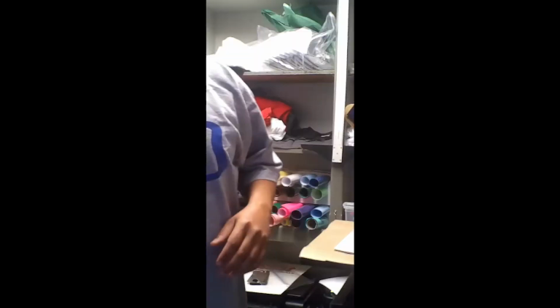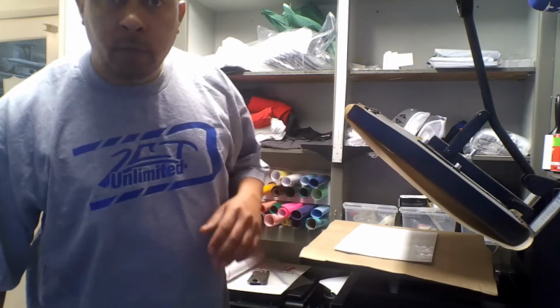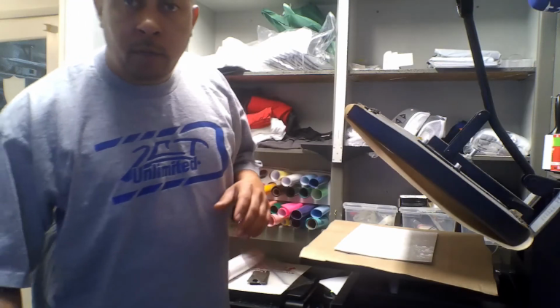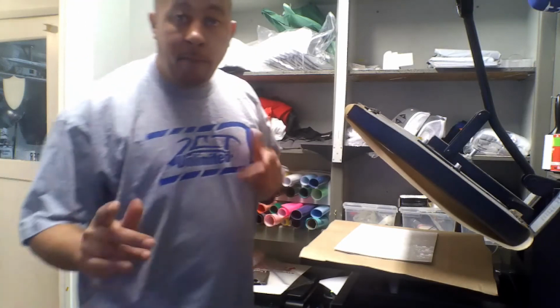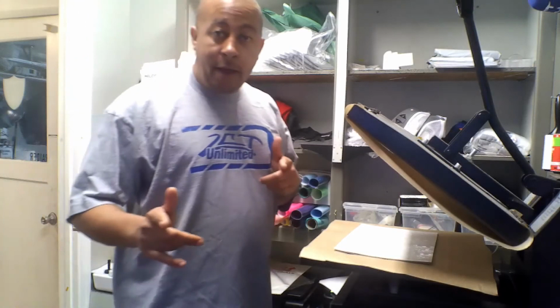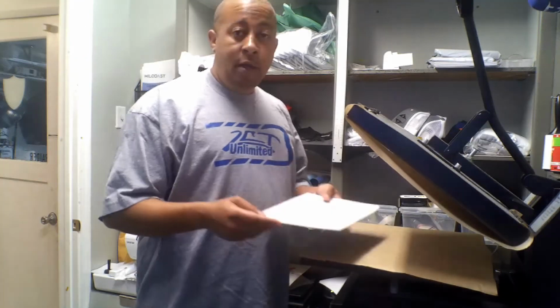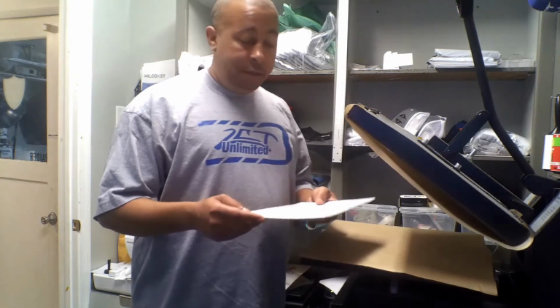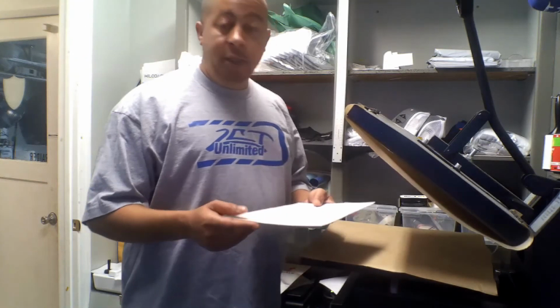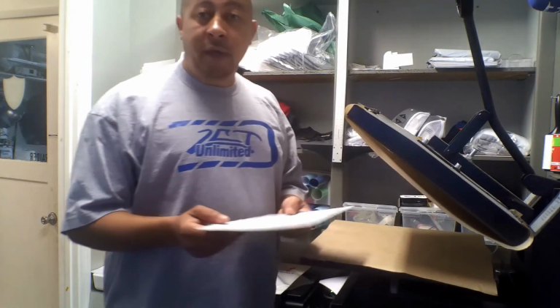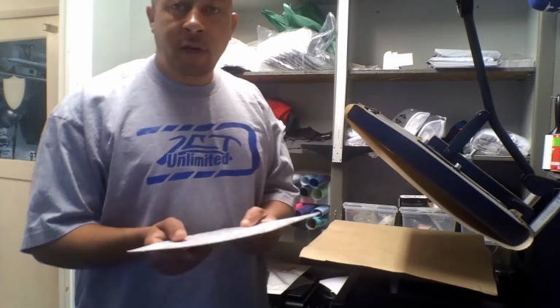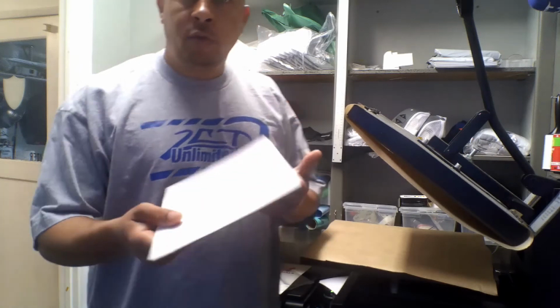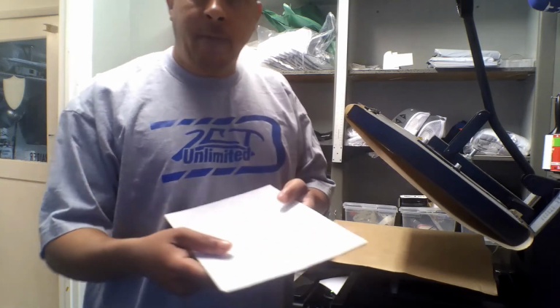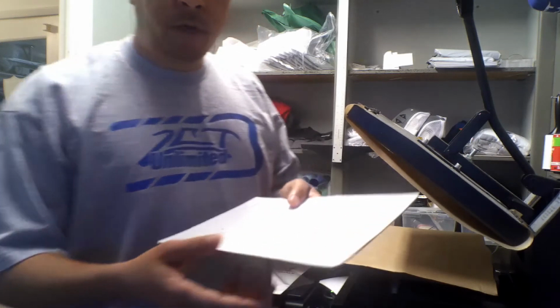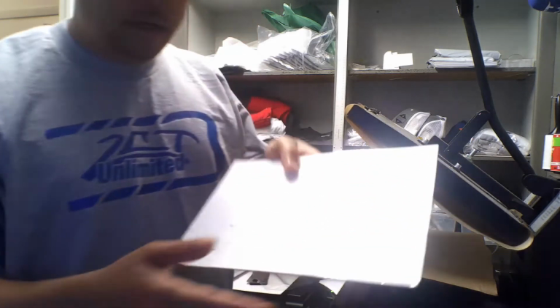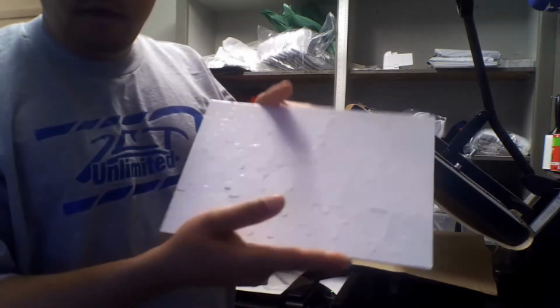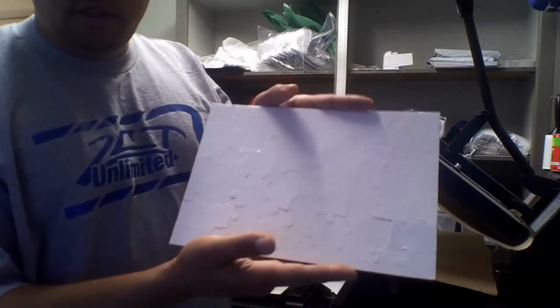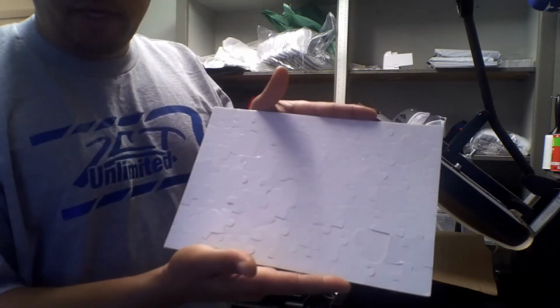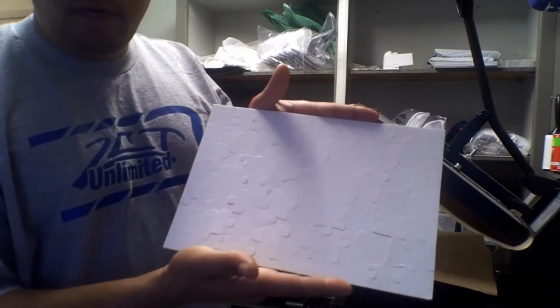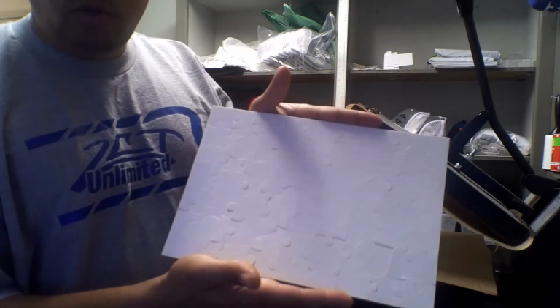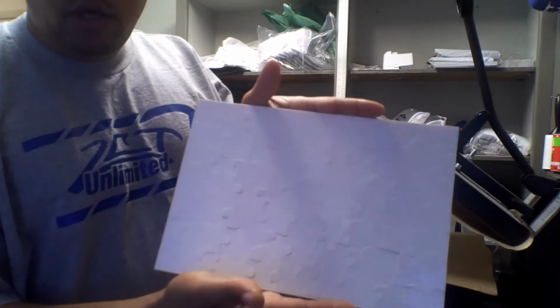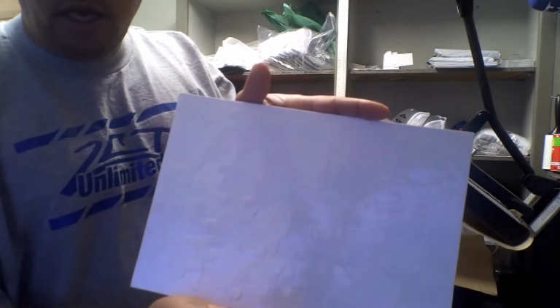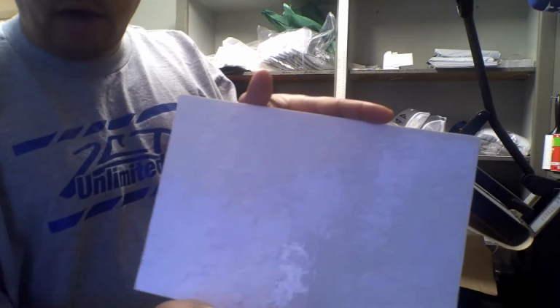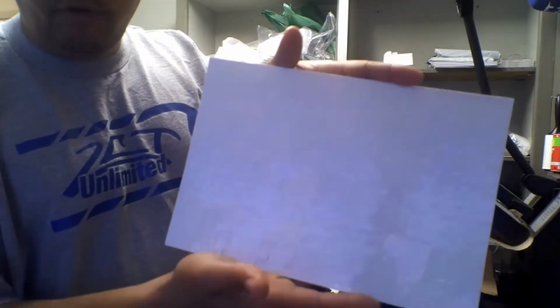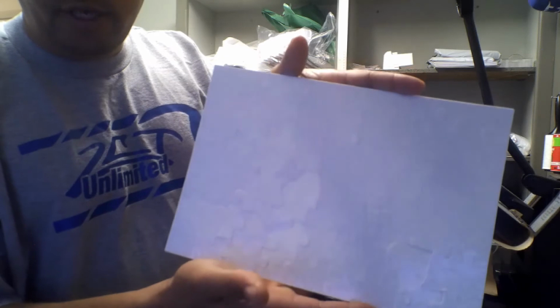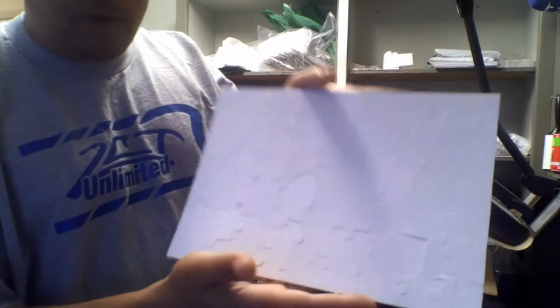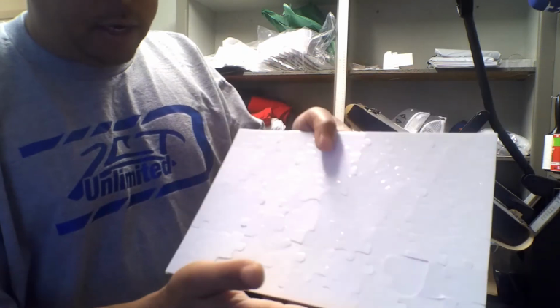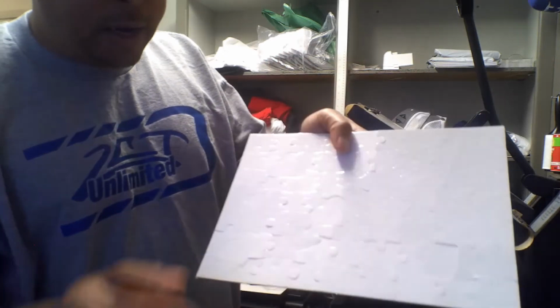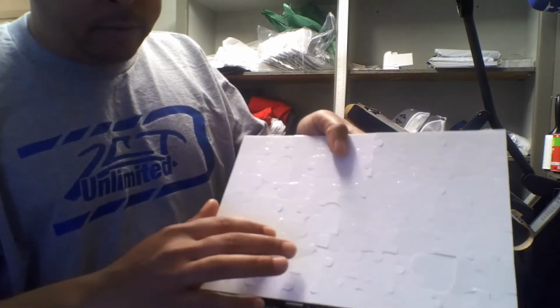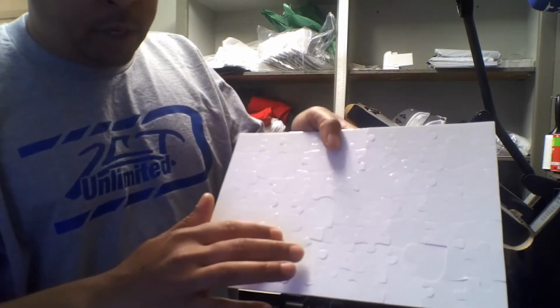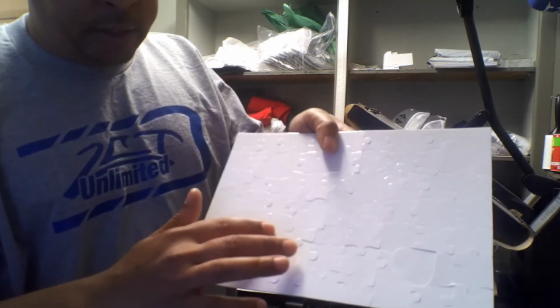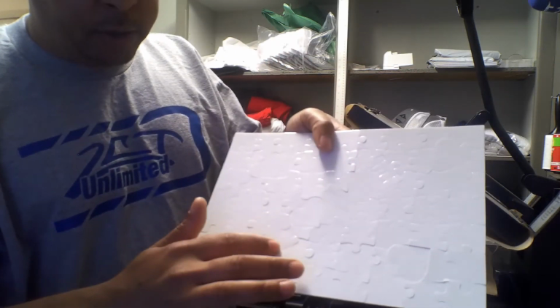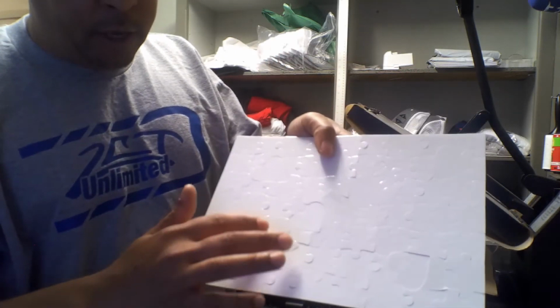What's up, what's up? I'm back. It's another sublimation video. Today I'm going to be doing a sublimation puzzle, and I don't know if you can tell, but in there it spells out love.